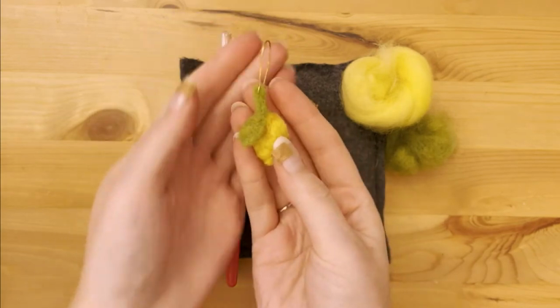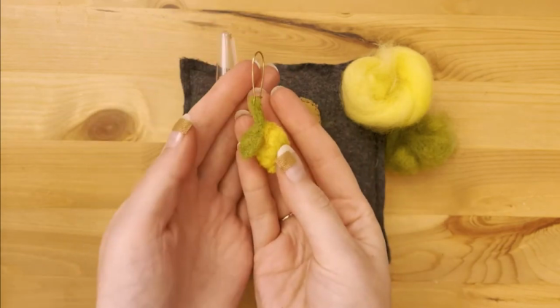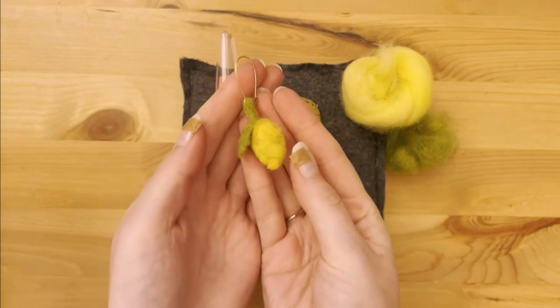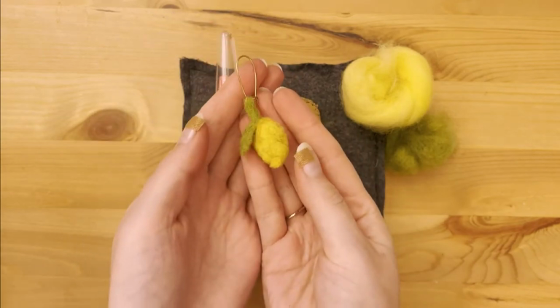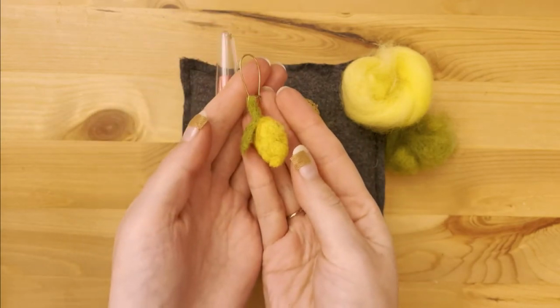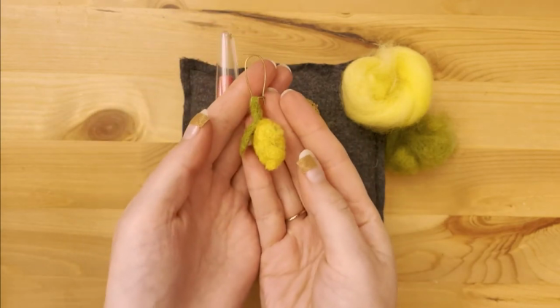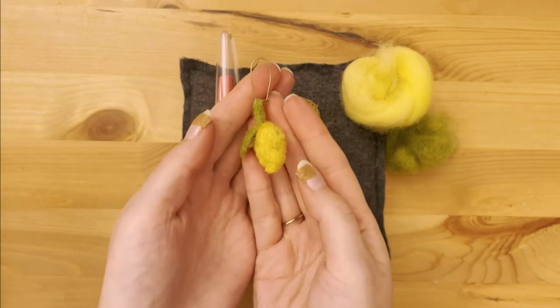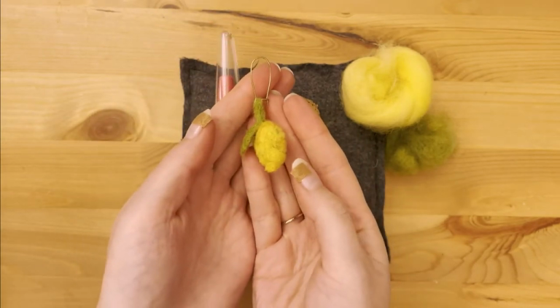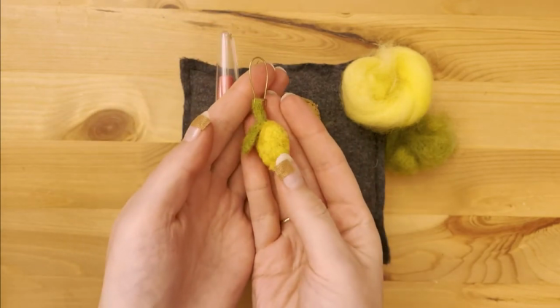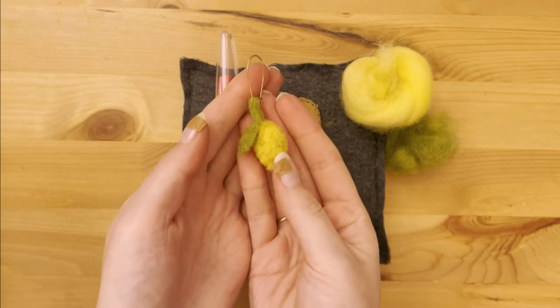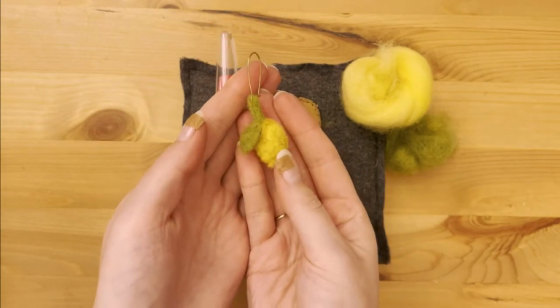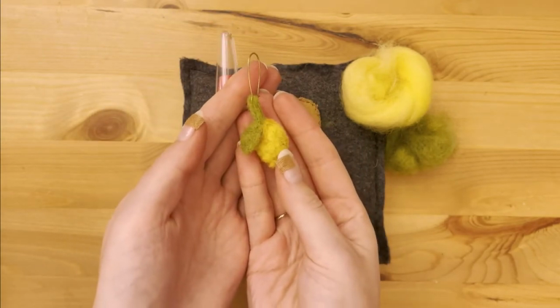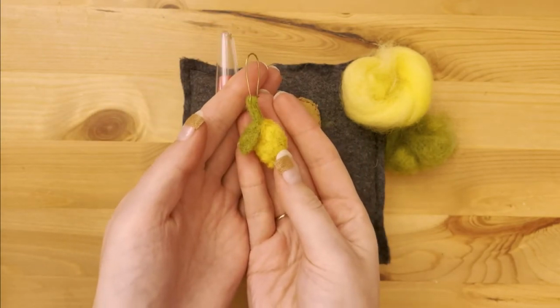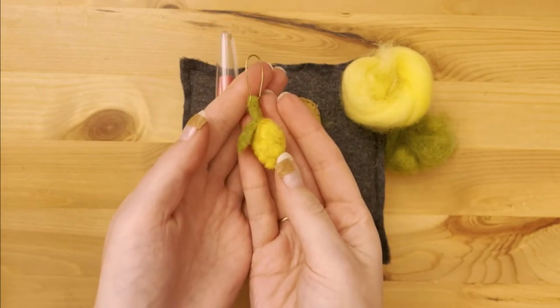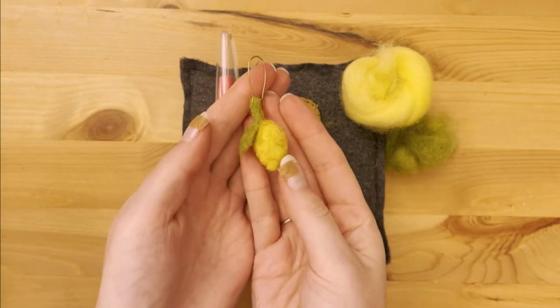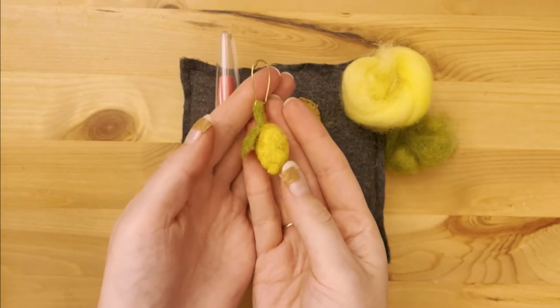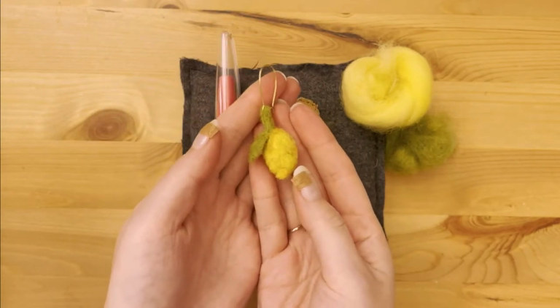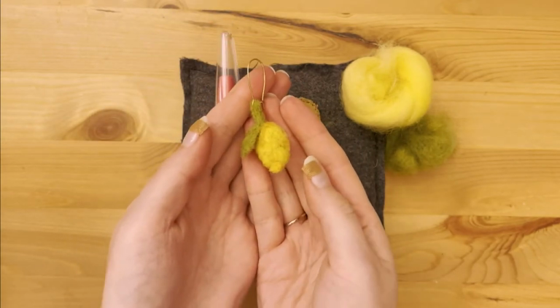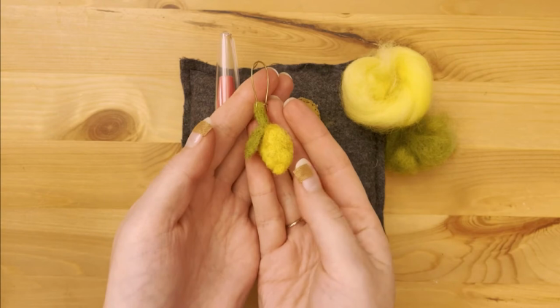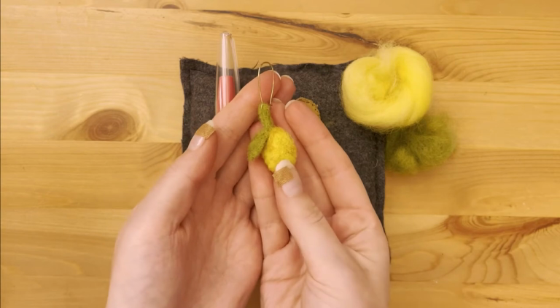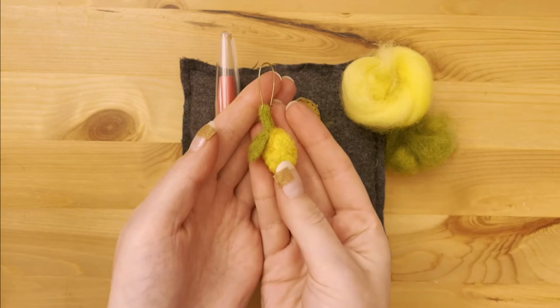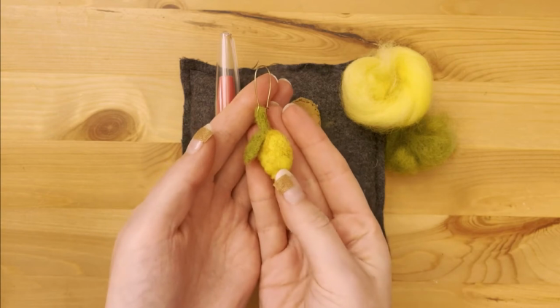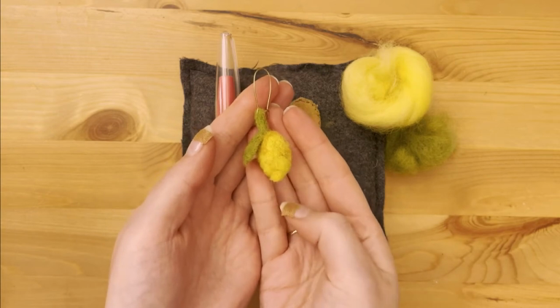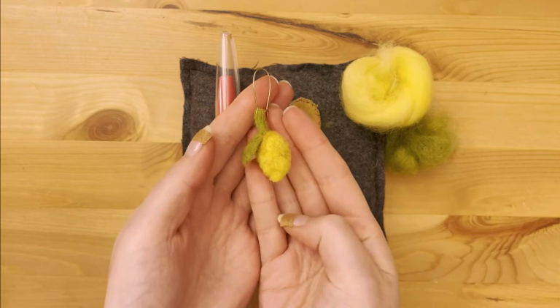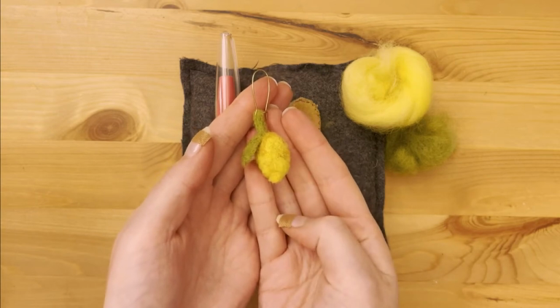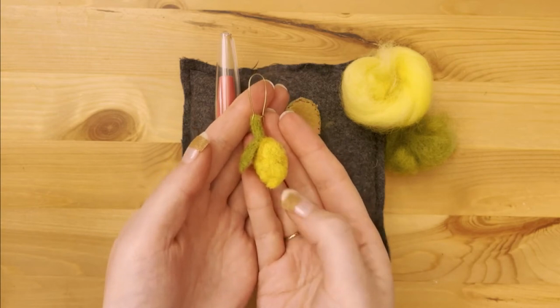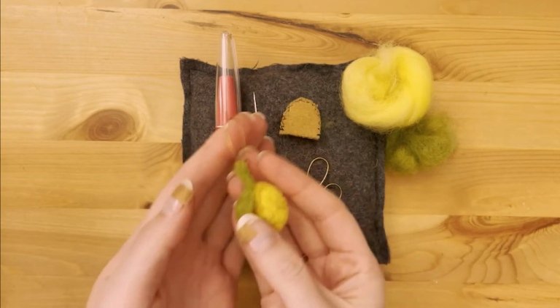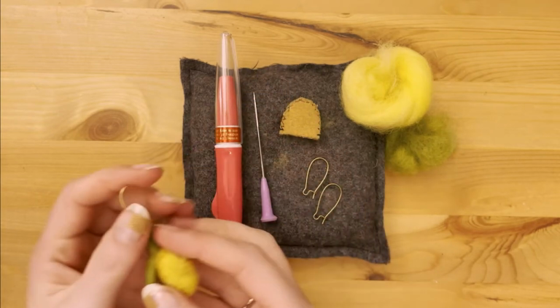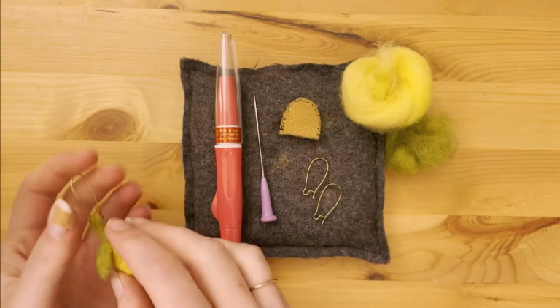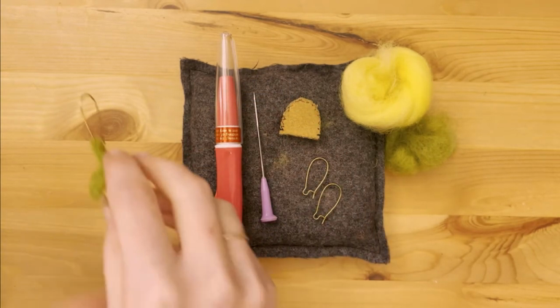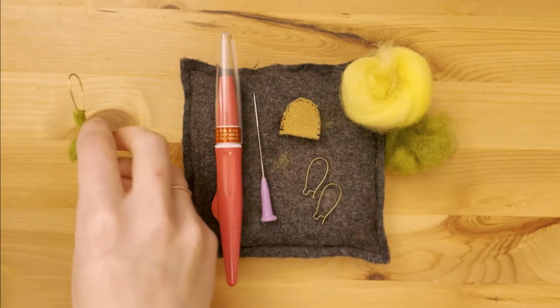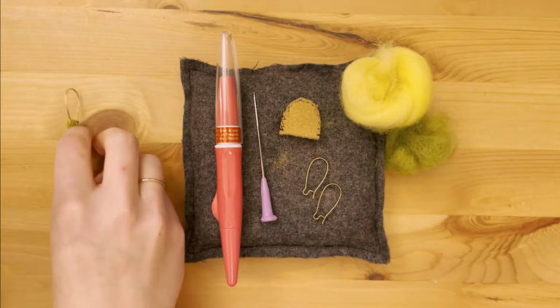Welcome back to Dano Does Things! This week I'll show you how to make needle felted lemon earrings, a good project for the ambitious needle felt beginner.